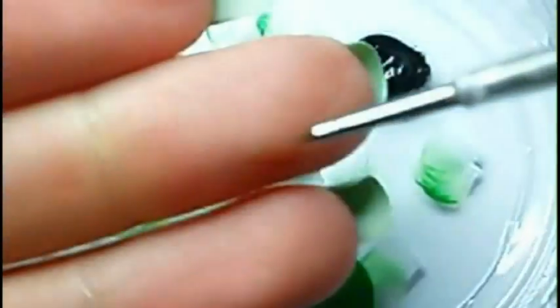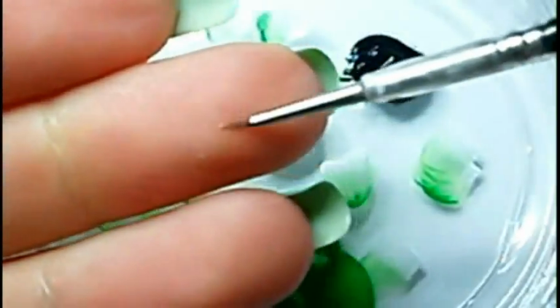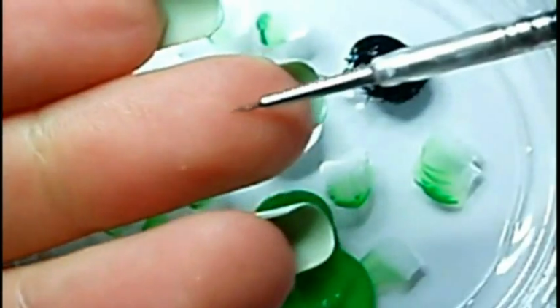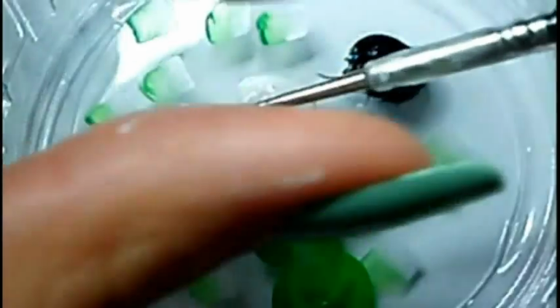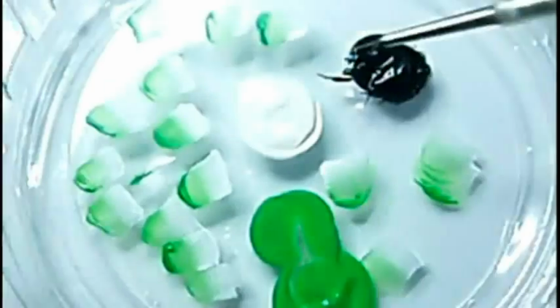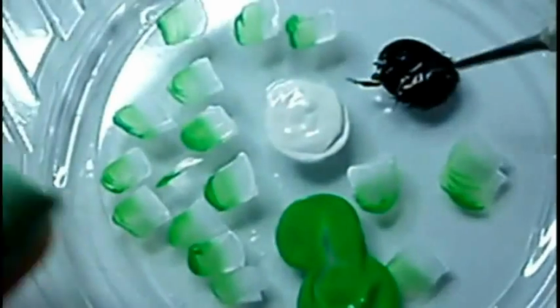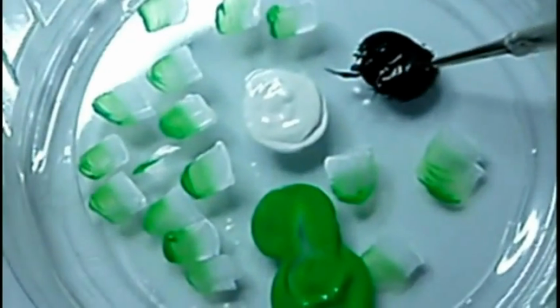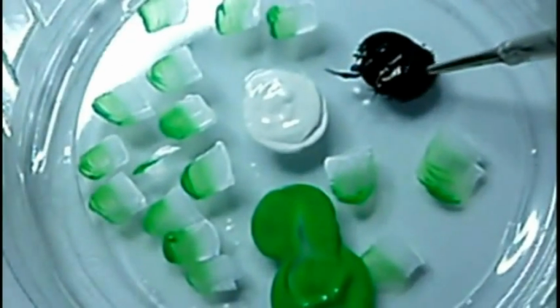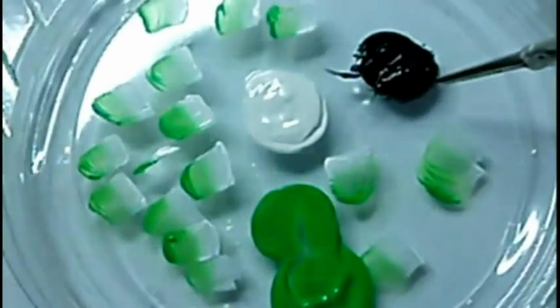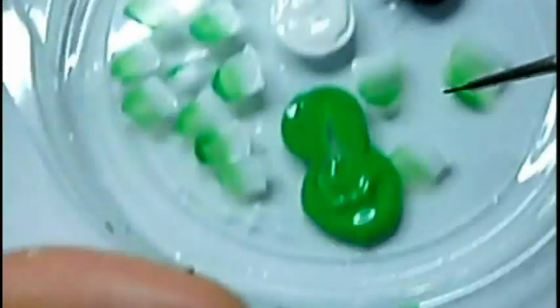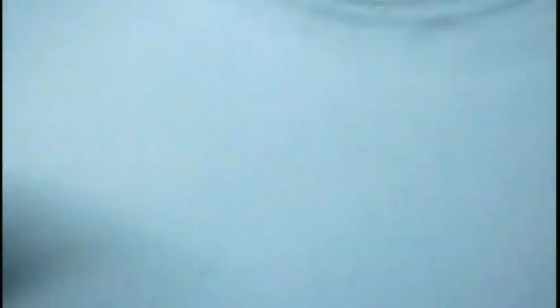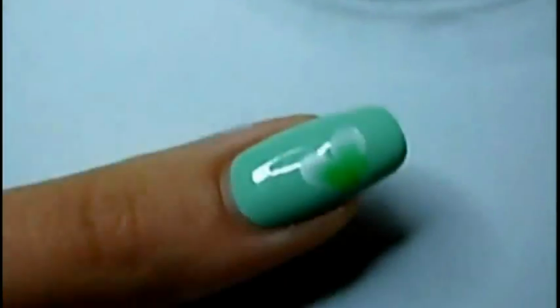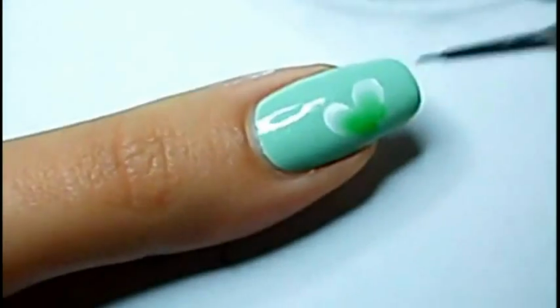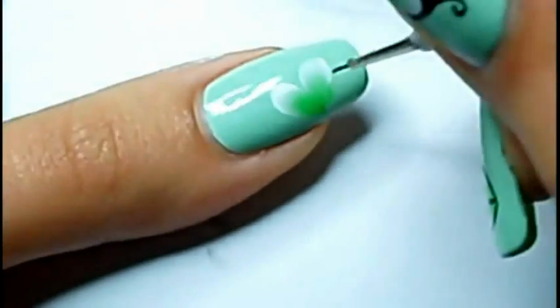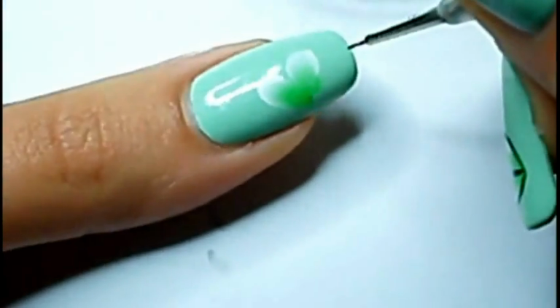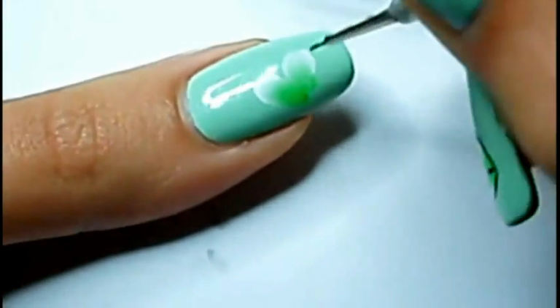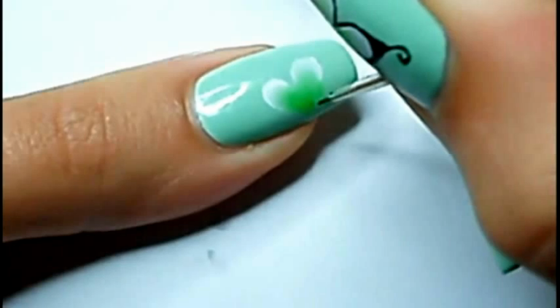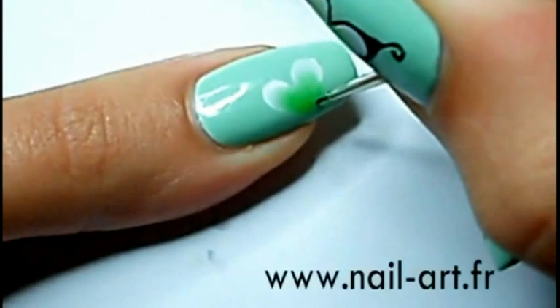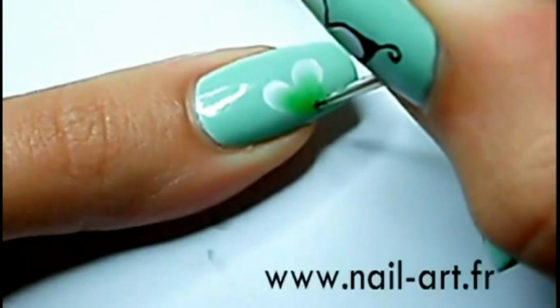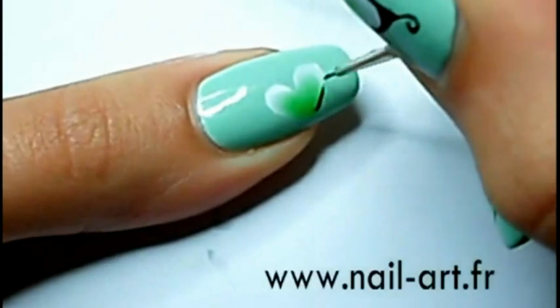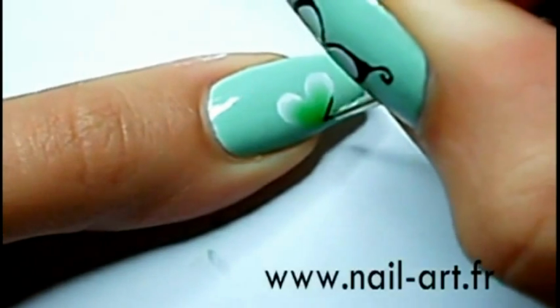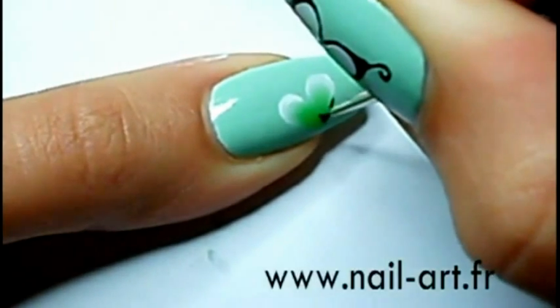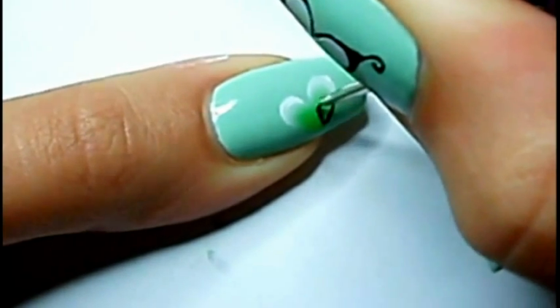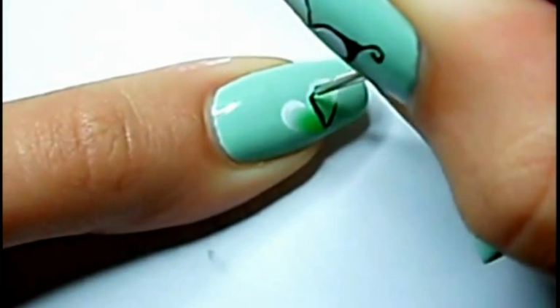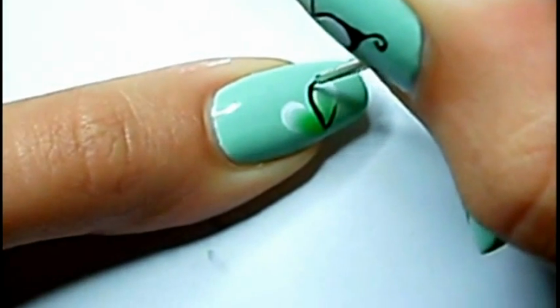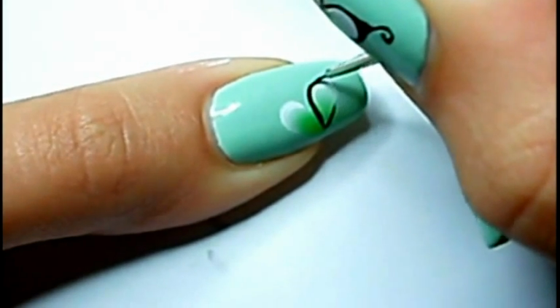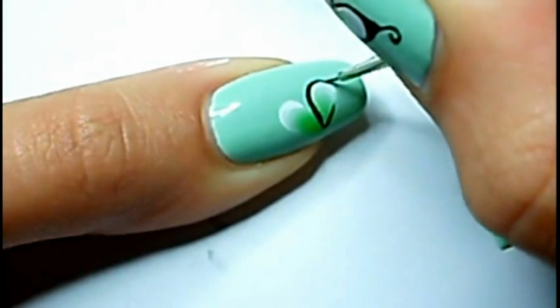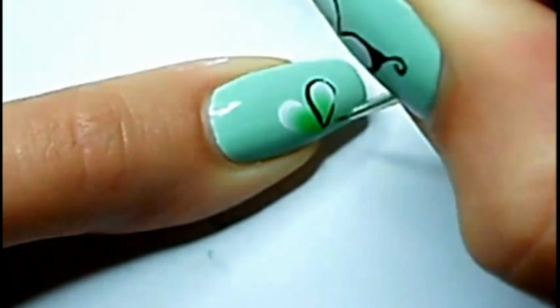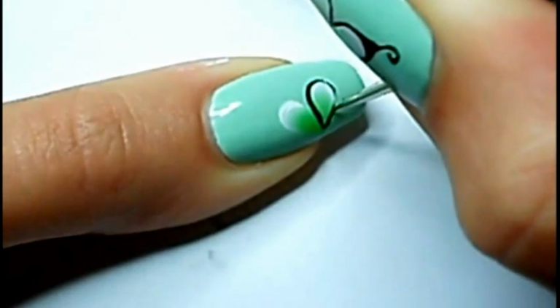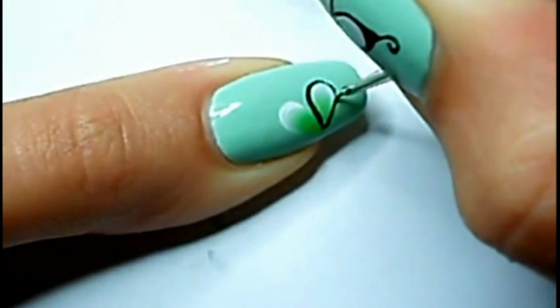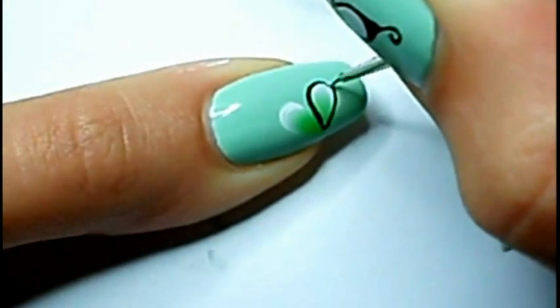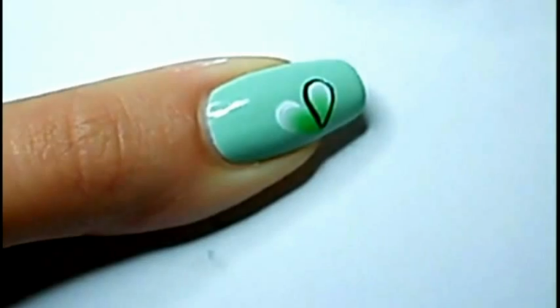Then I draw two semi circles in the shape of a heart. That's pretty easy to do — it doesn't need to be perfect, because now is when we'll add details with the detail brush and black acrylic paint.